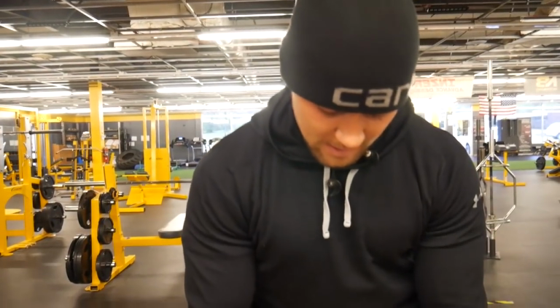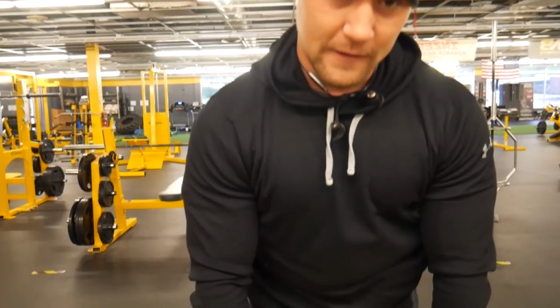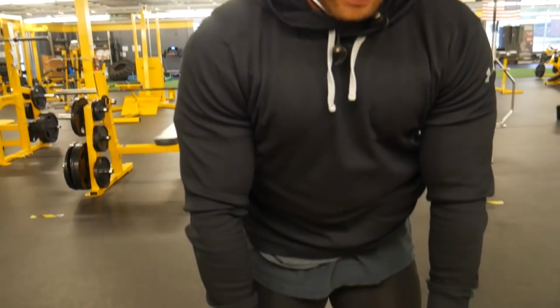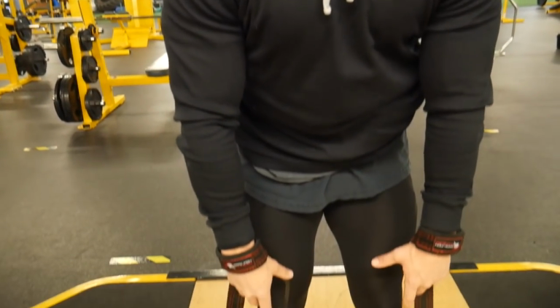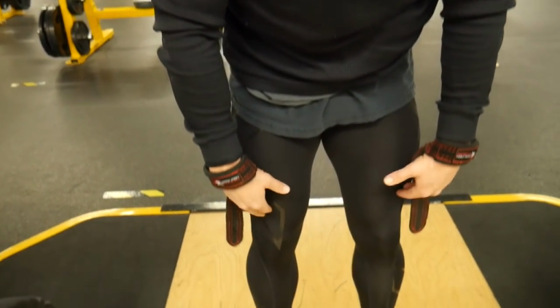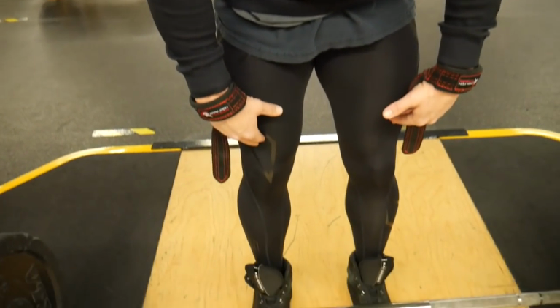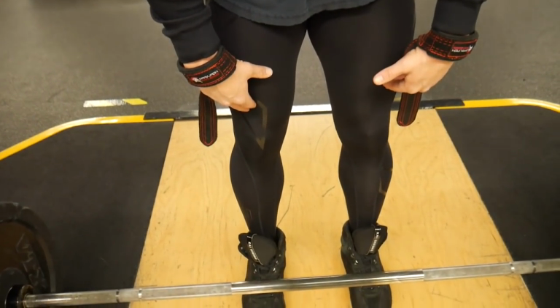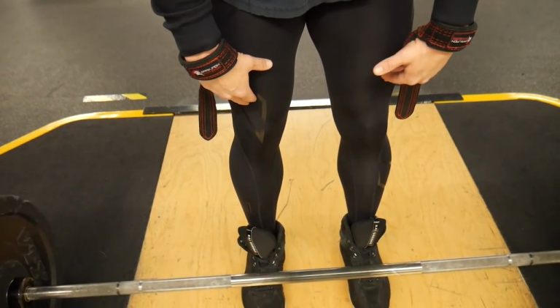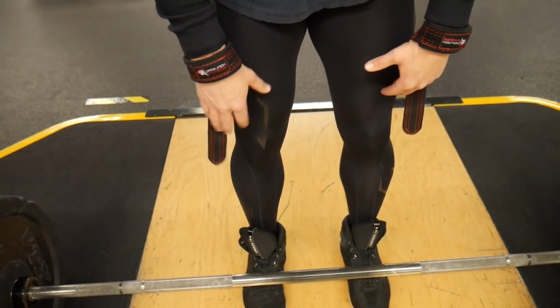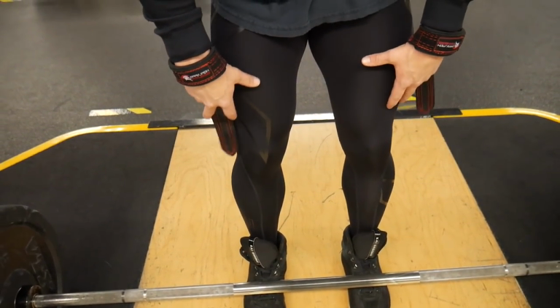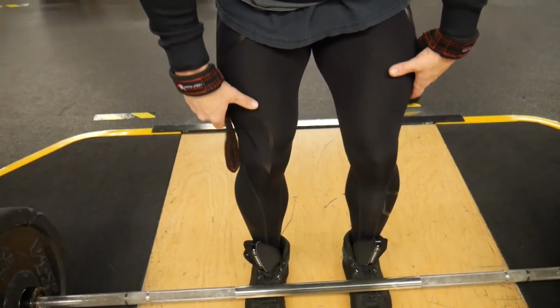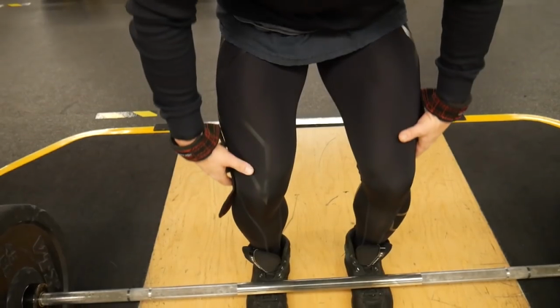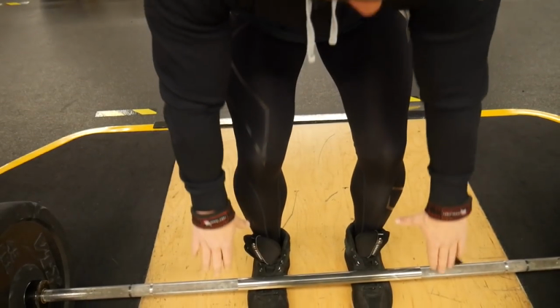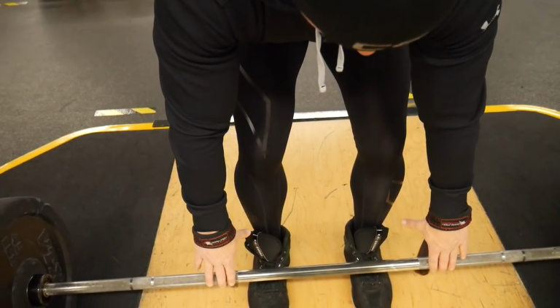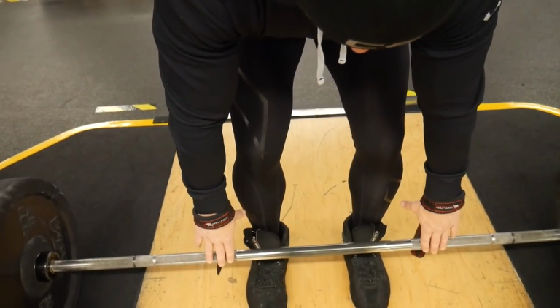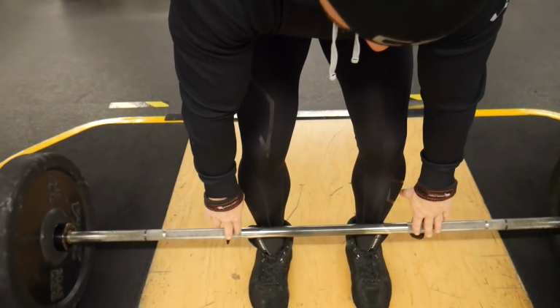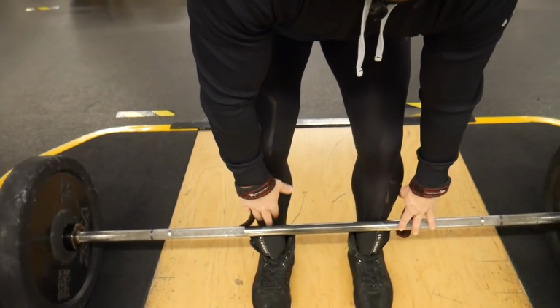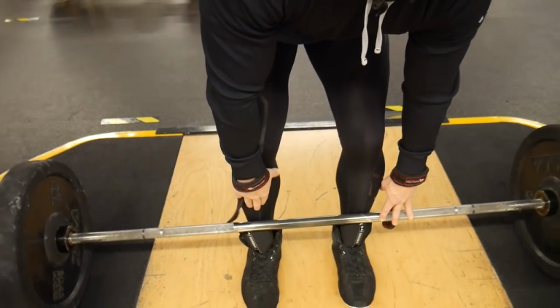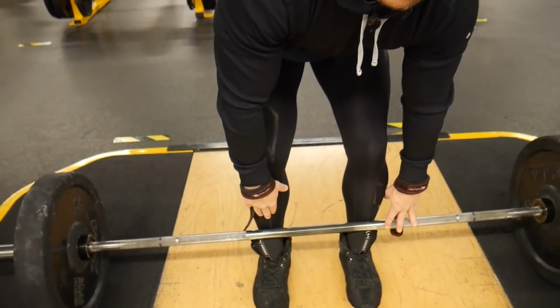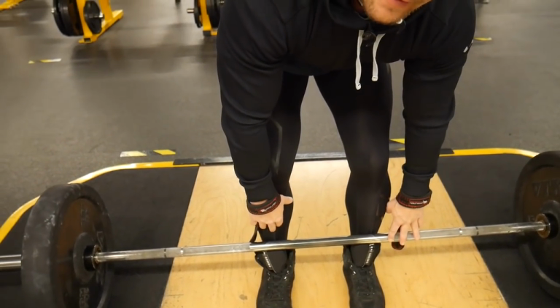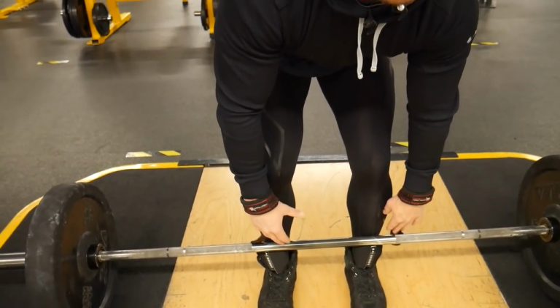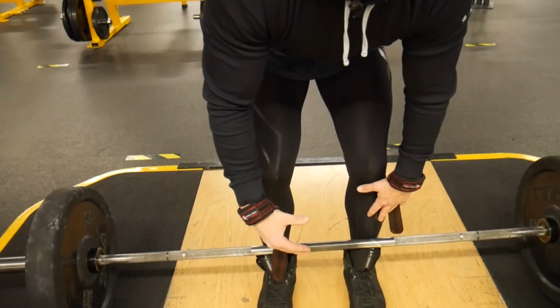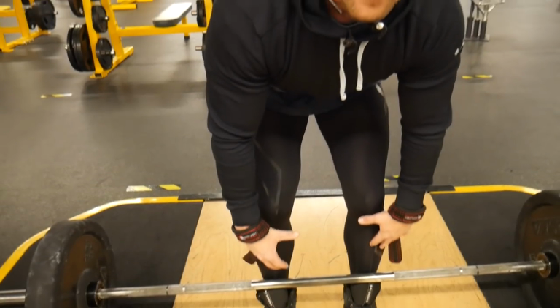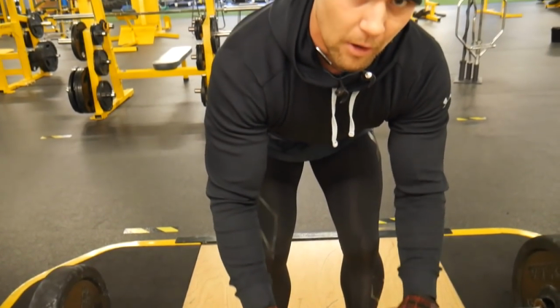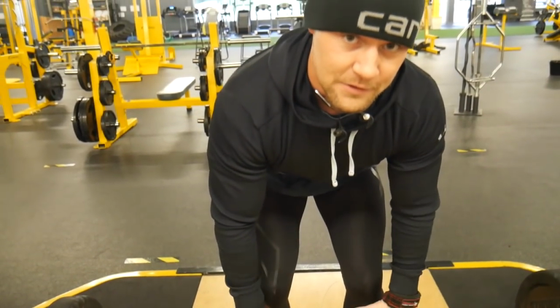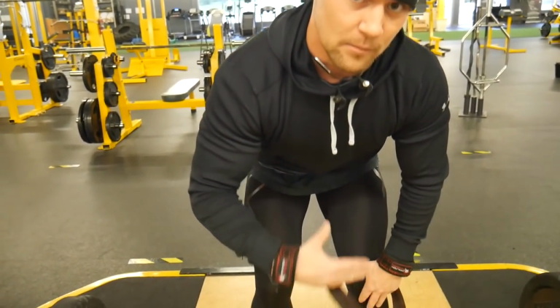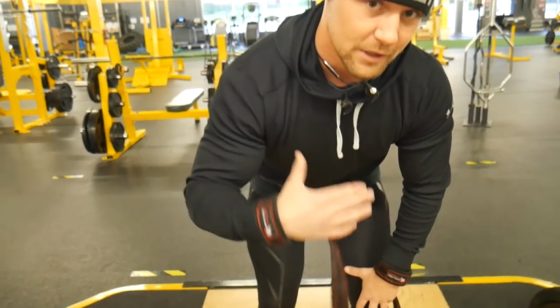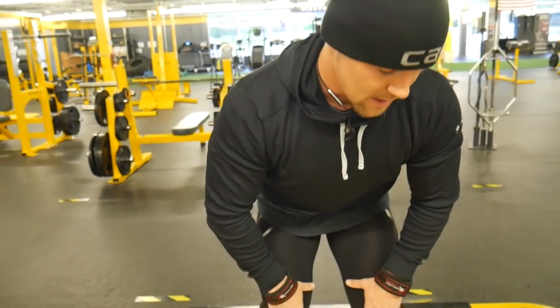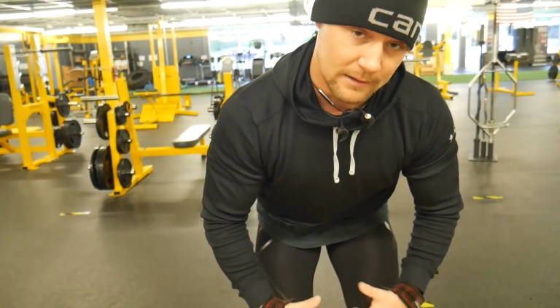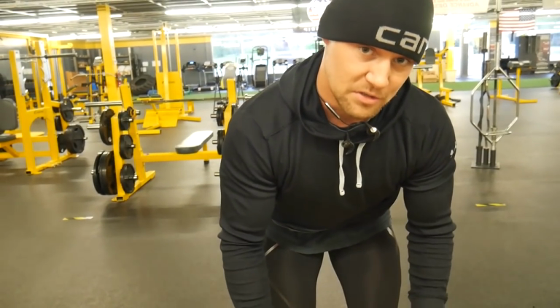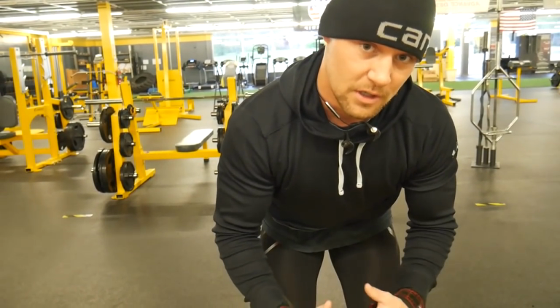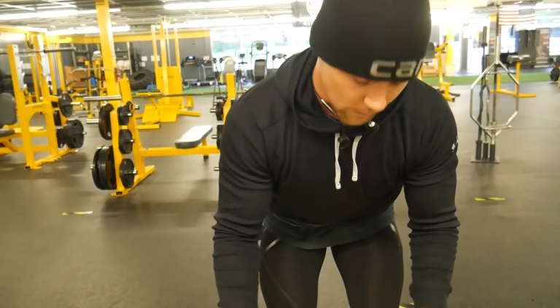My feet are actually a little bit more narrow than shoulder width. You want to start with the bar up against your shin — that's gonna basically remove the bar path, make it more linear, less range of motion, more weight.